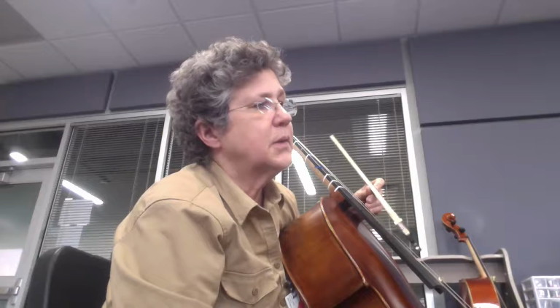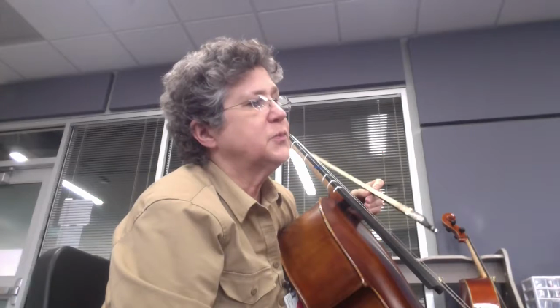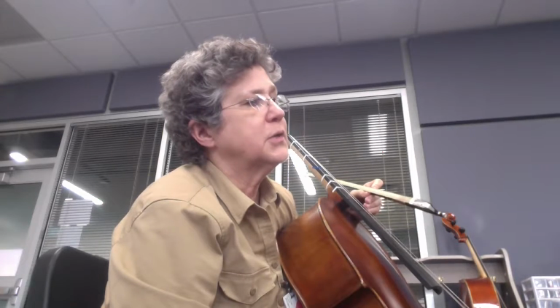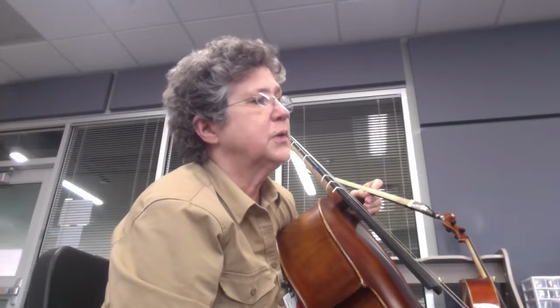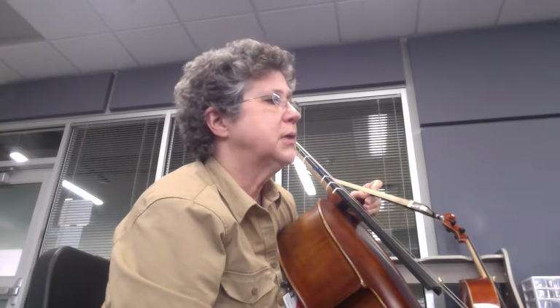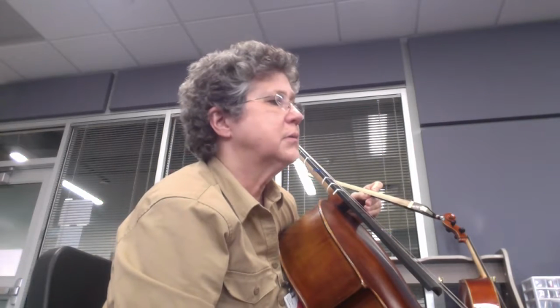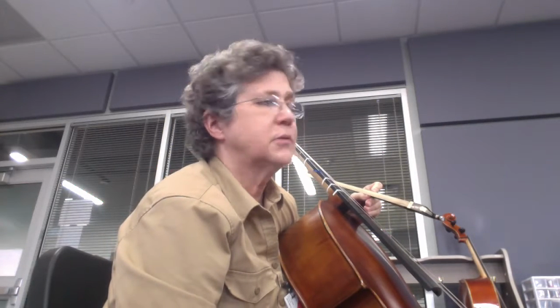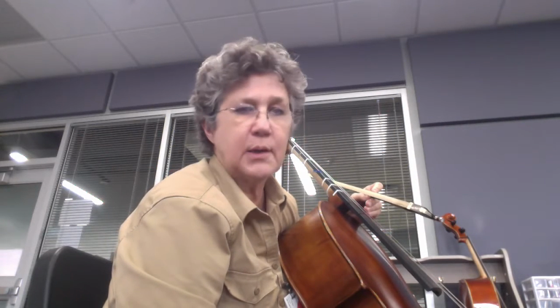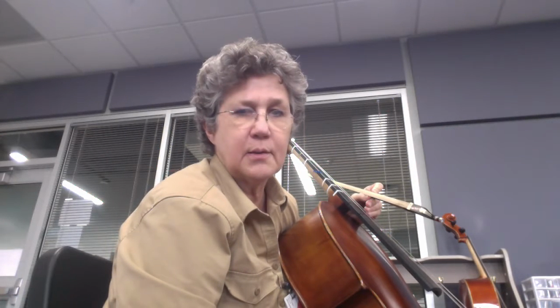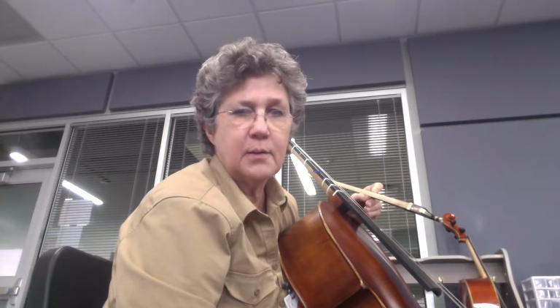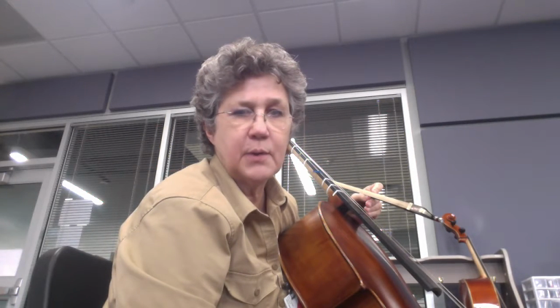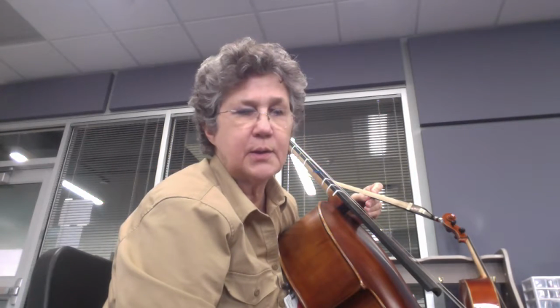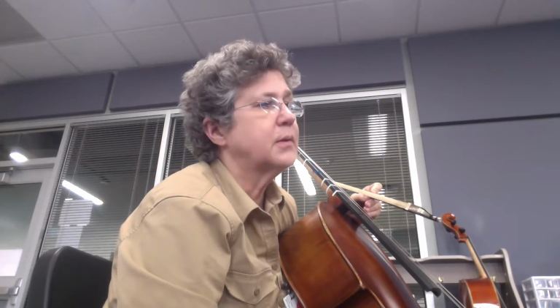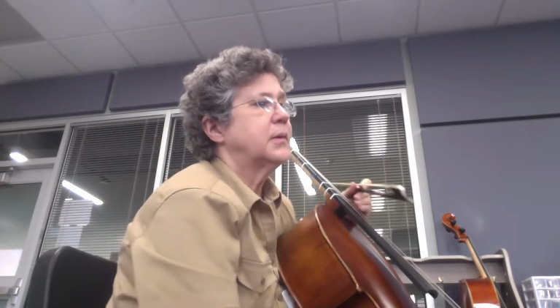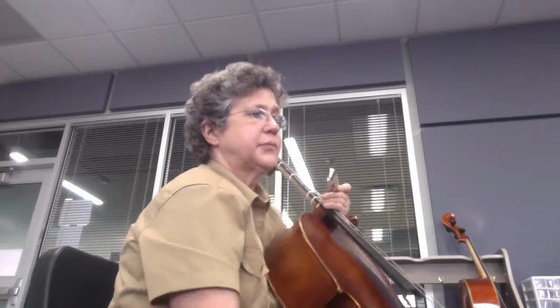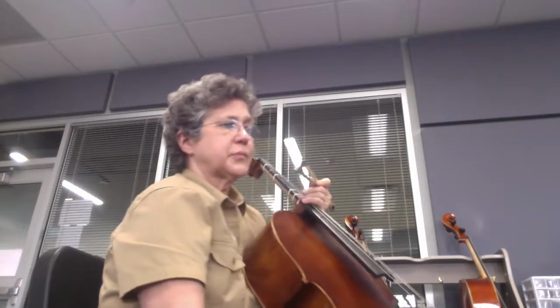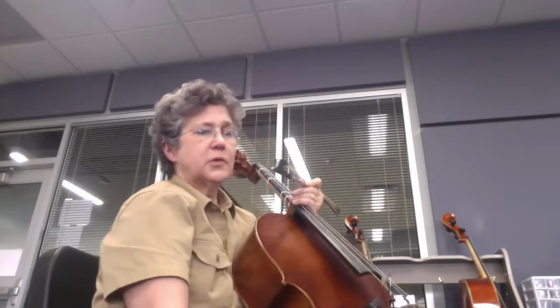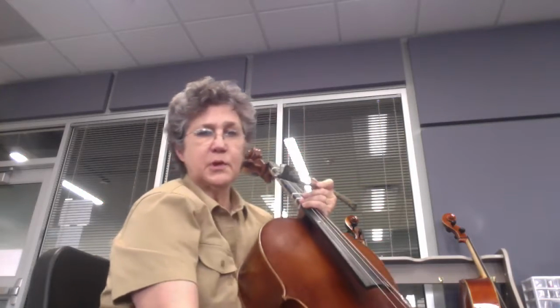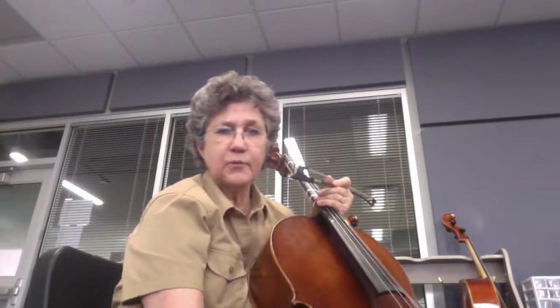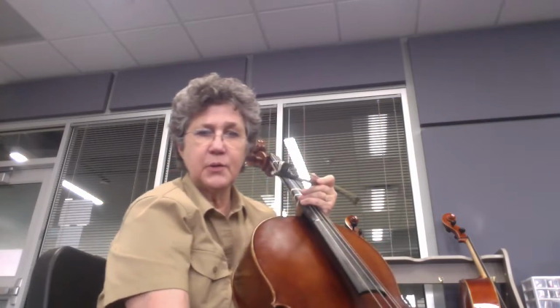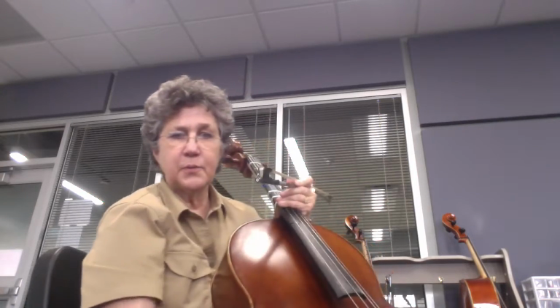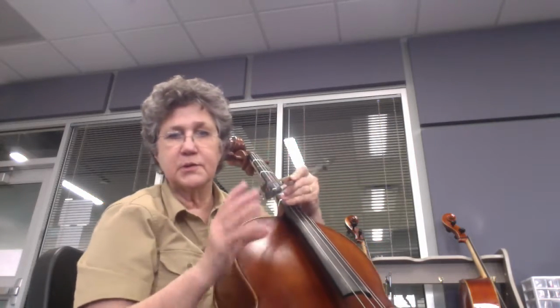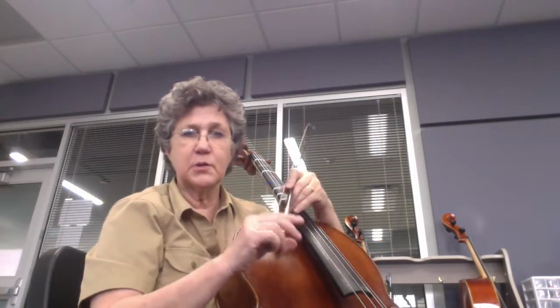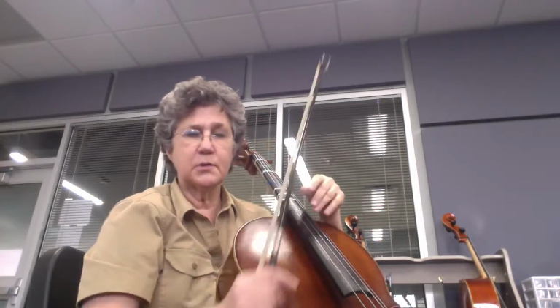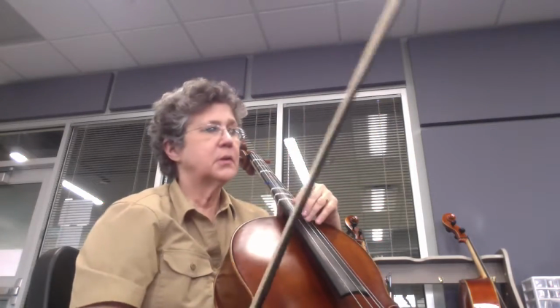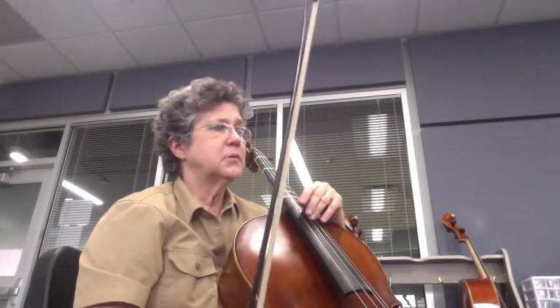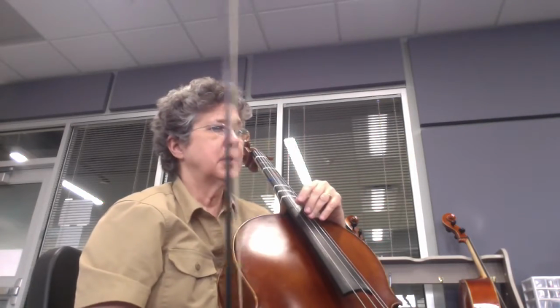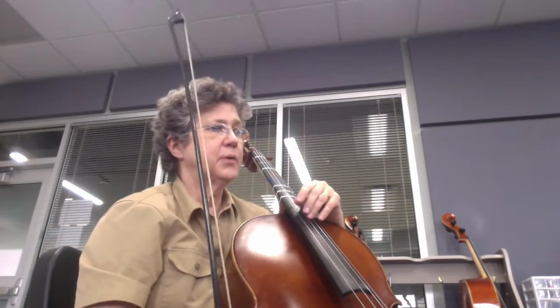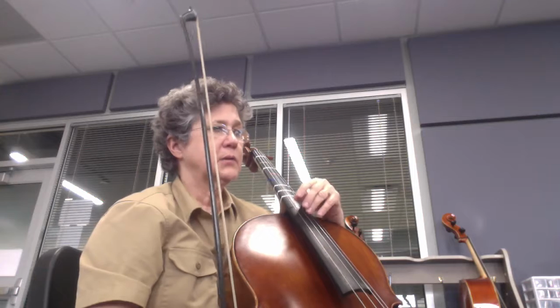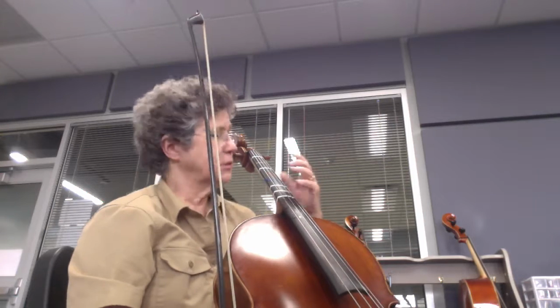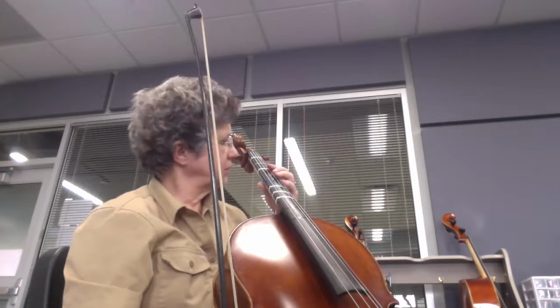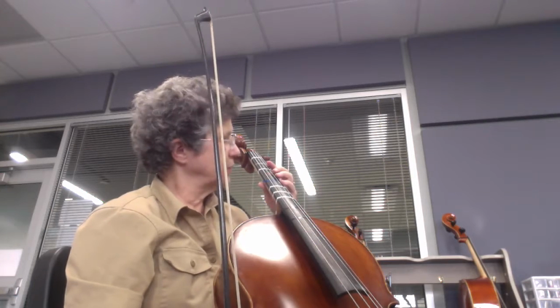The next part, measures 21 to 28, you have the melody. The tricky part for many people is the slurs, so I would practice the slurs separately.